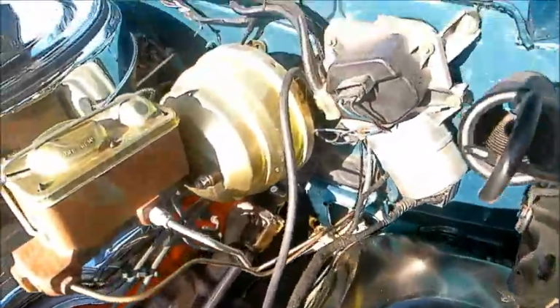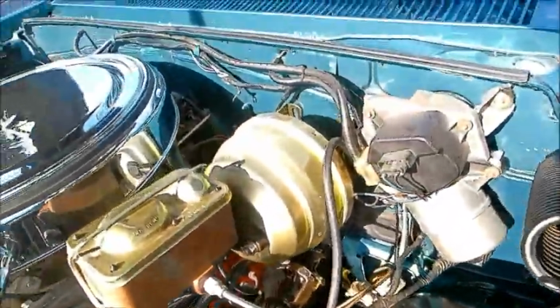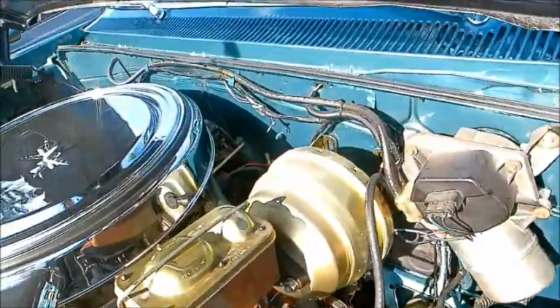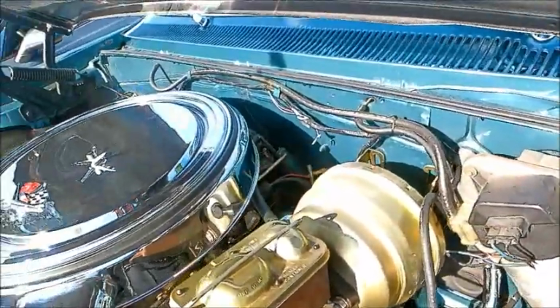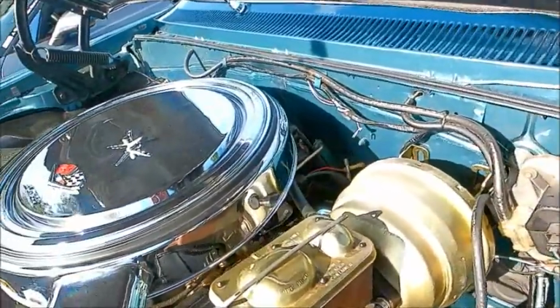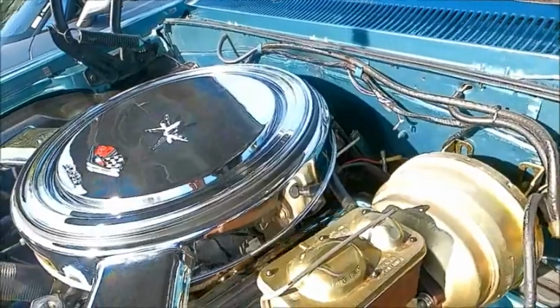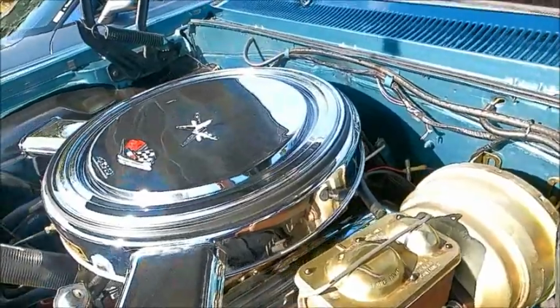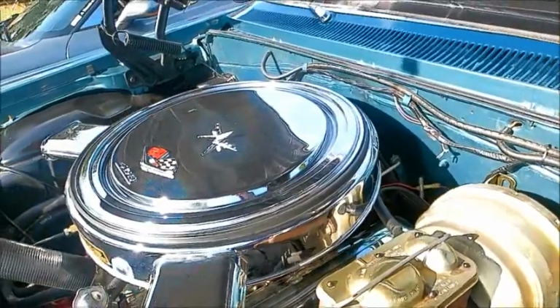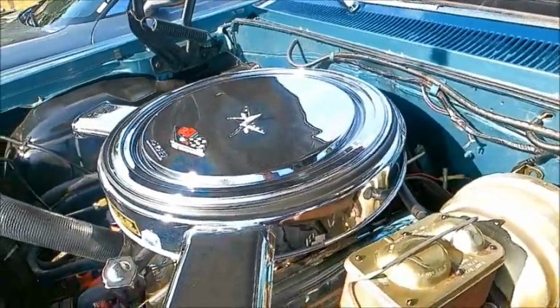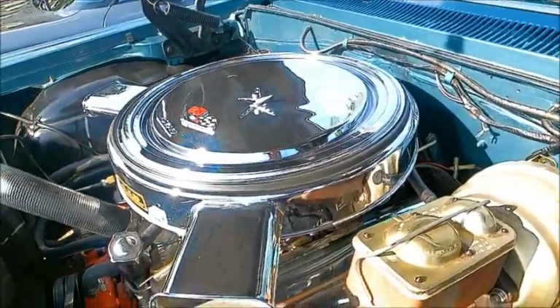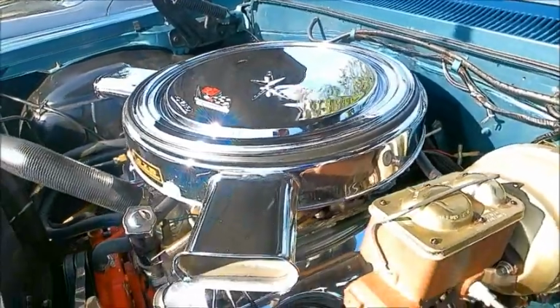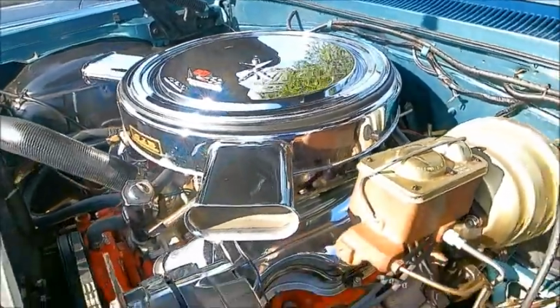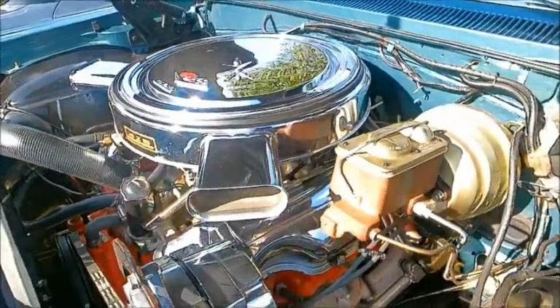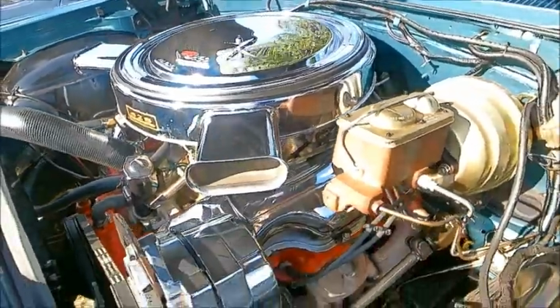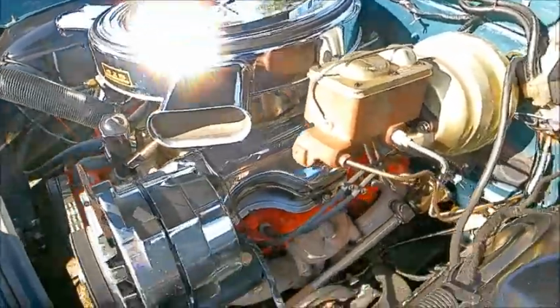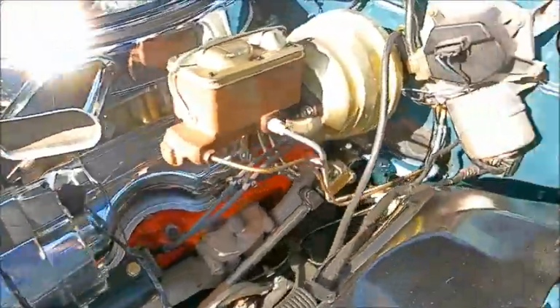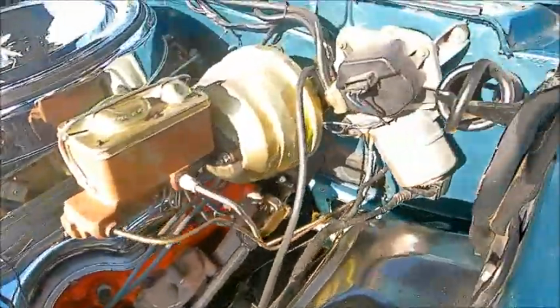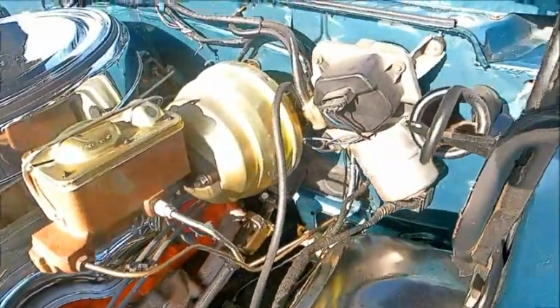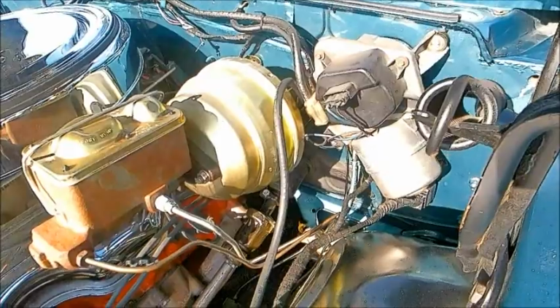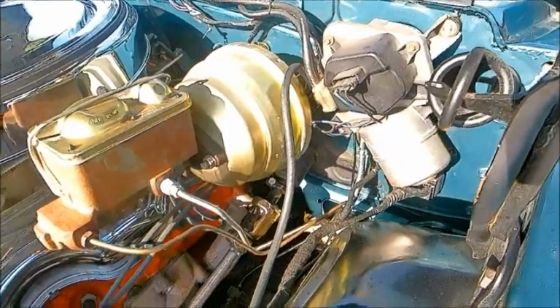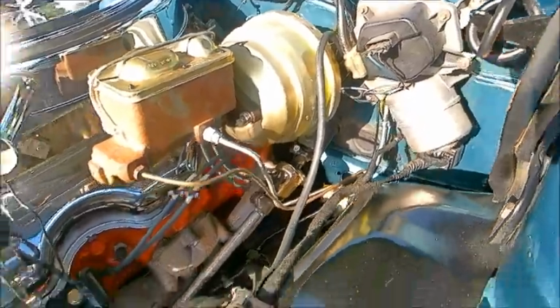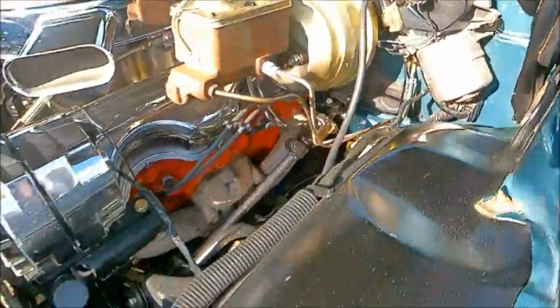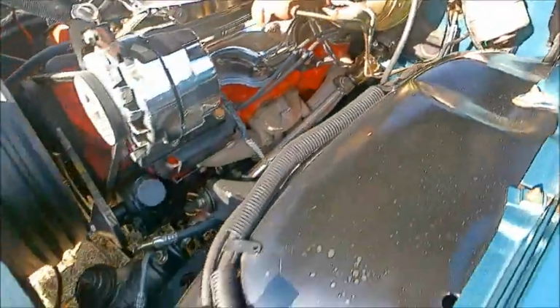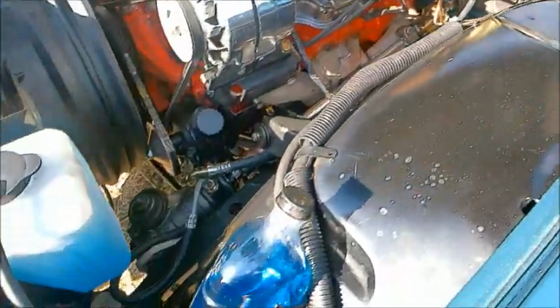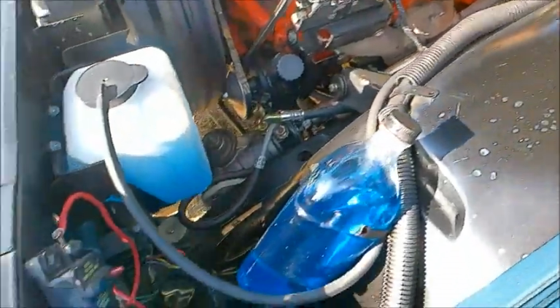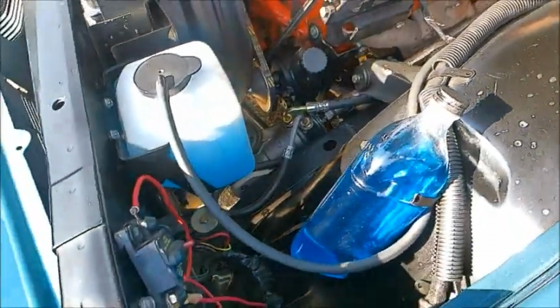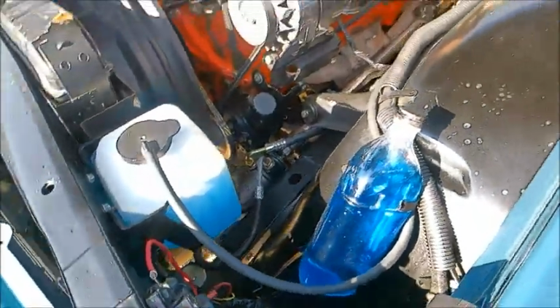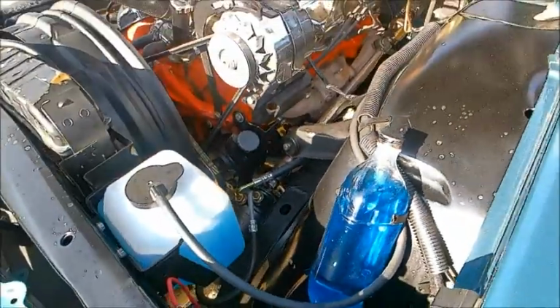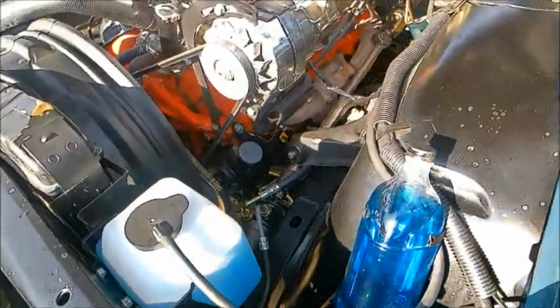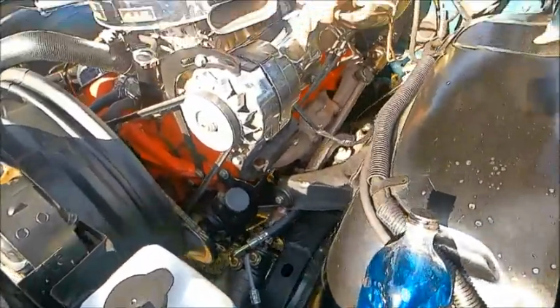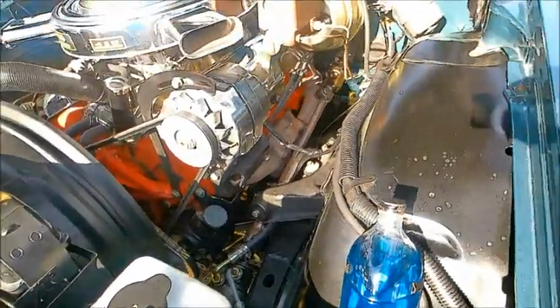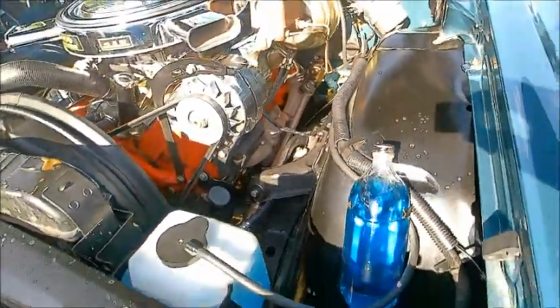There's the Chevy 409, 425 horsepower engine. Power brakes and power steering.